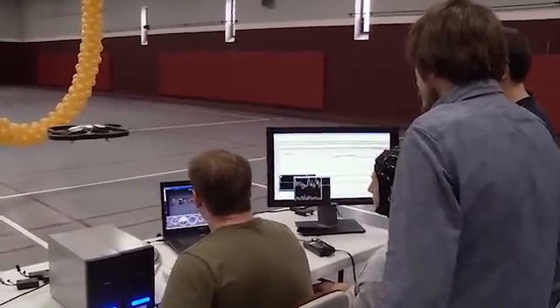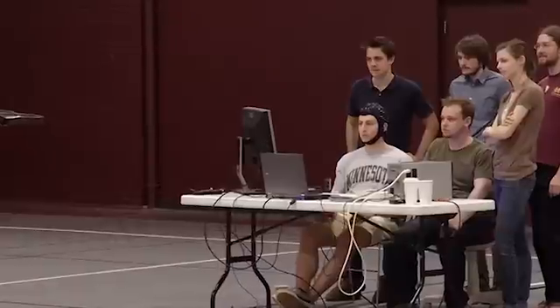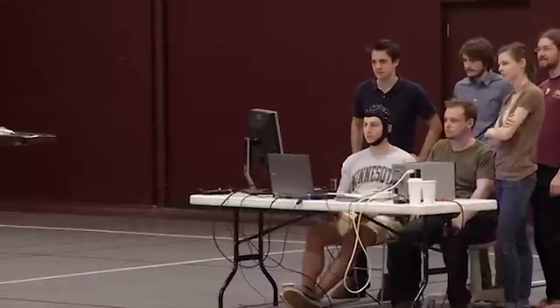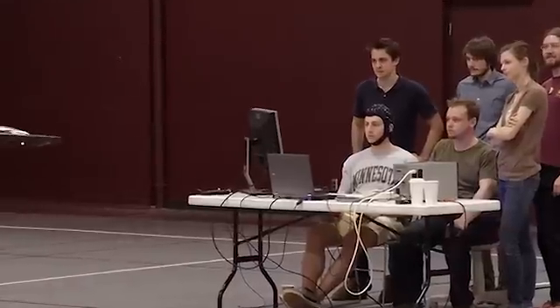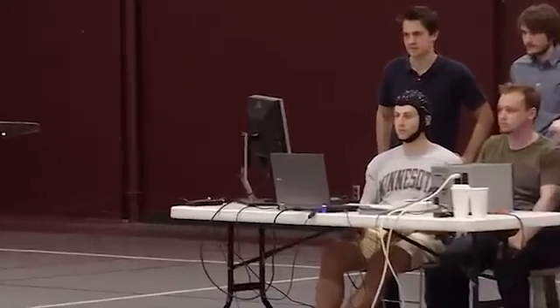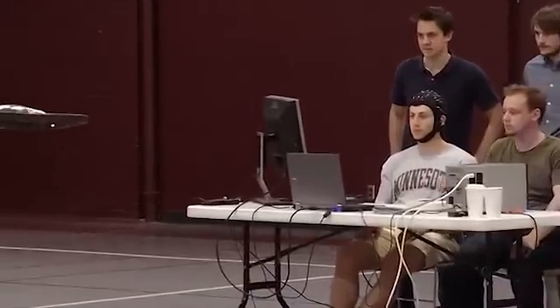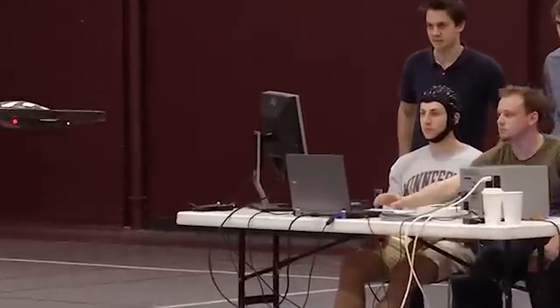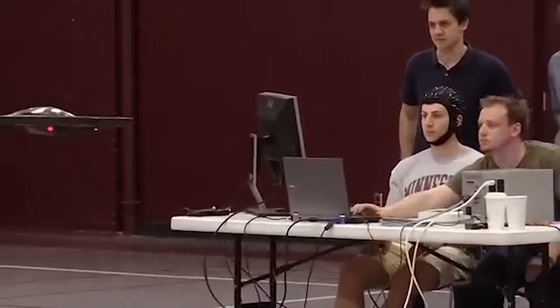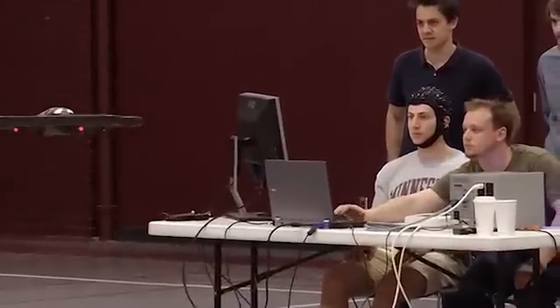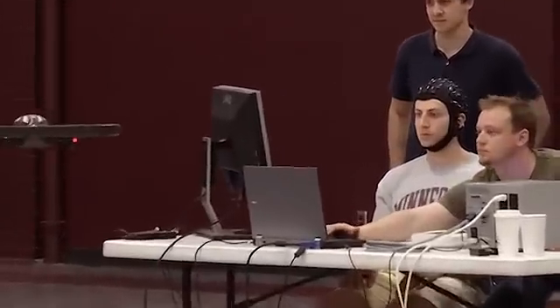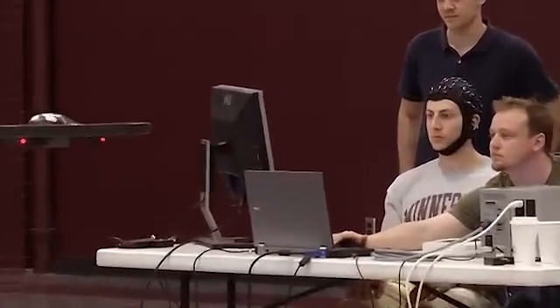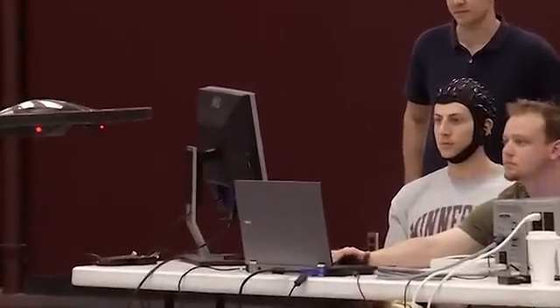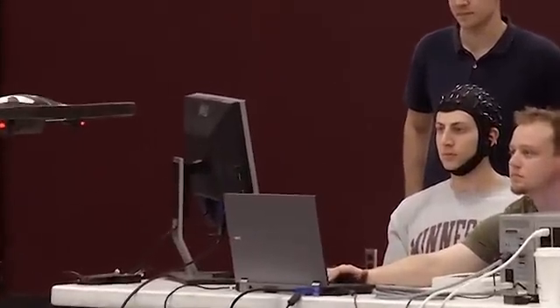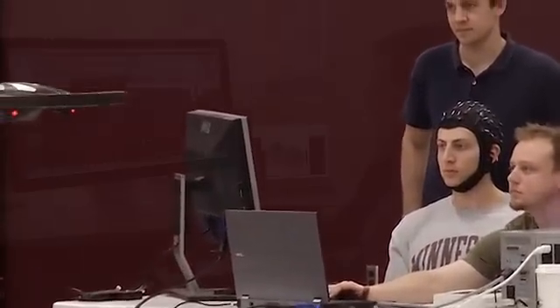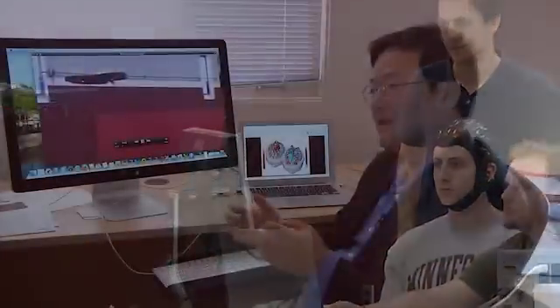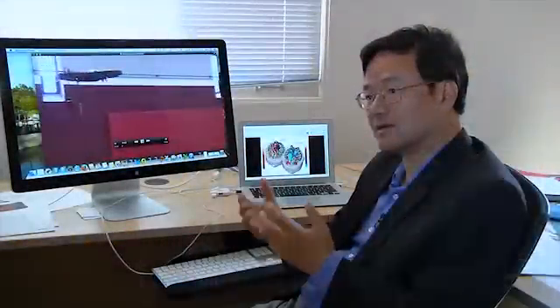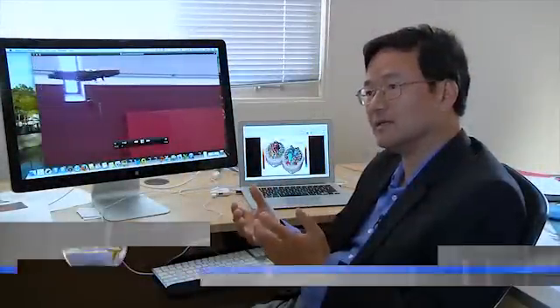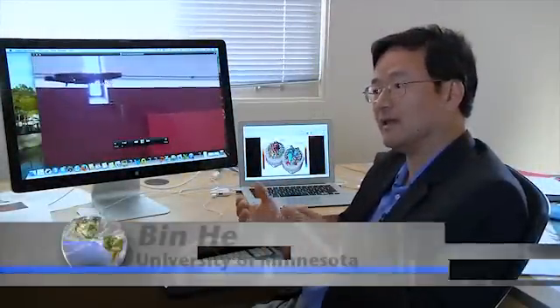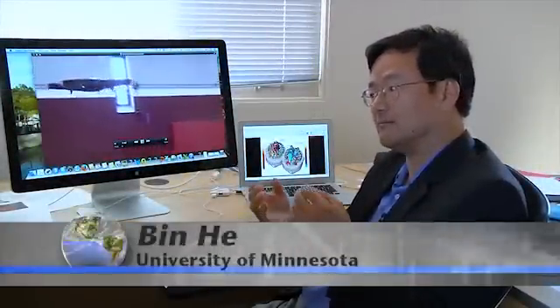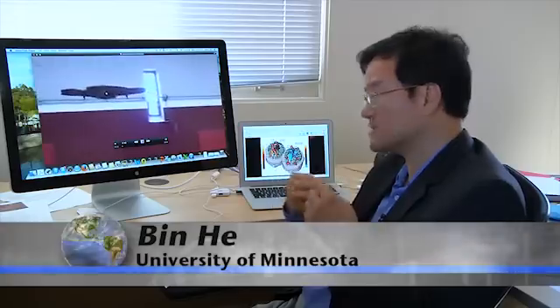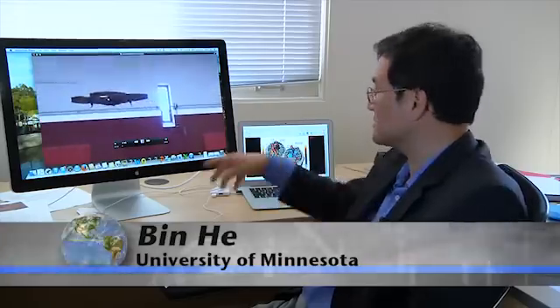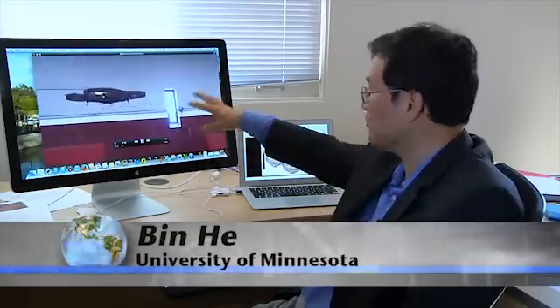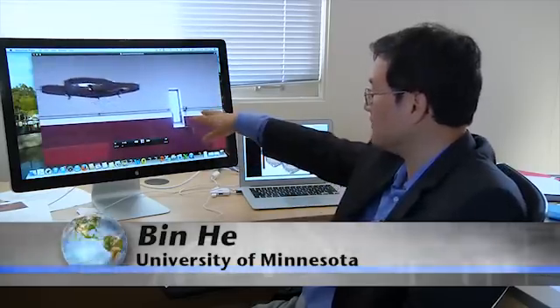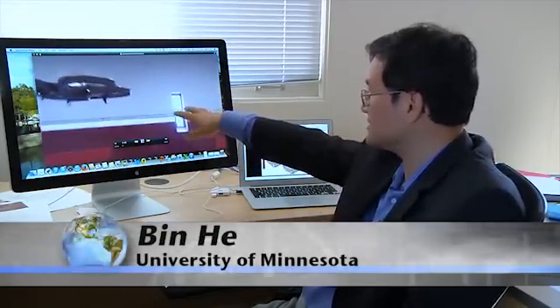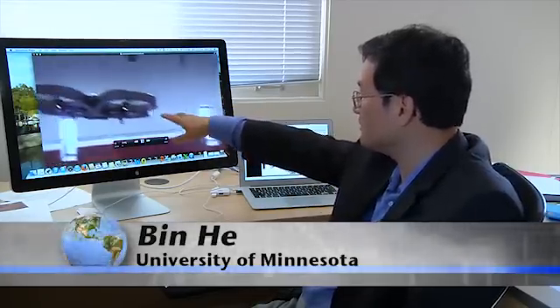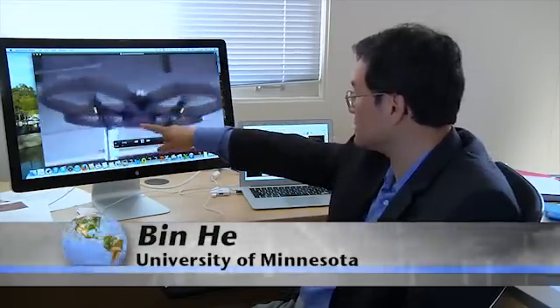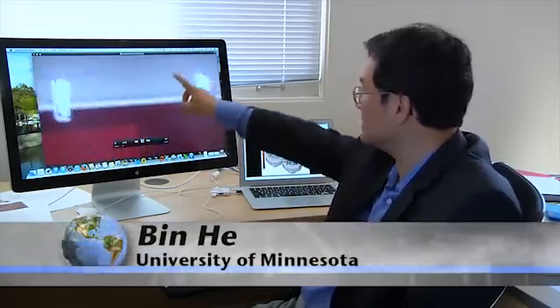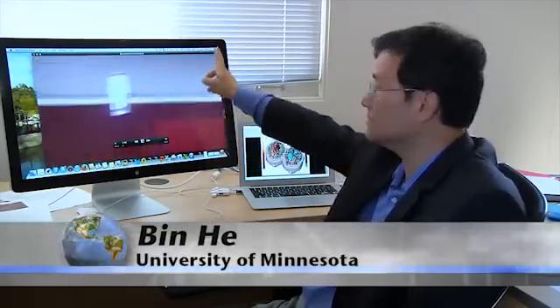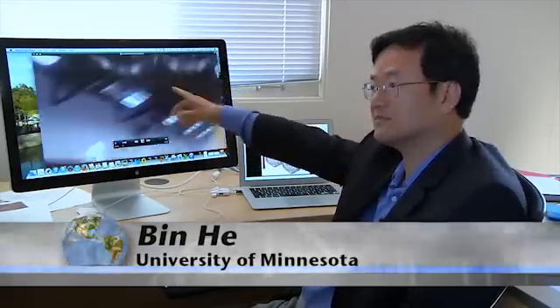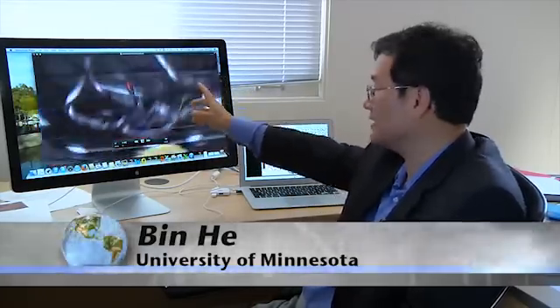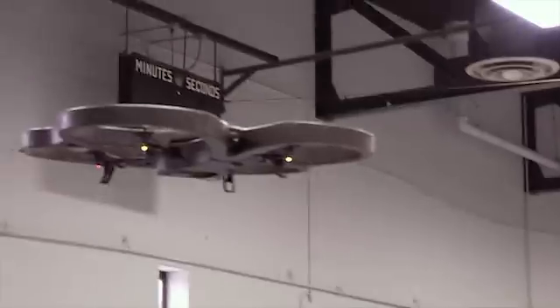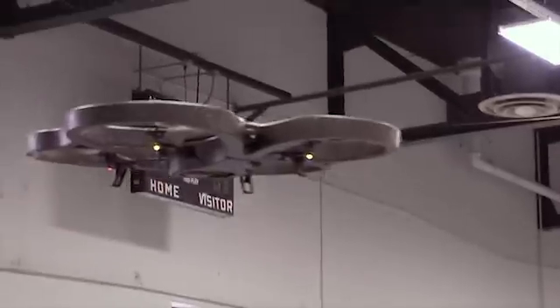The signal coming from his brain is being picked up by these sensors, then decoded and sent through a Wi-Fi system to control this flying quadcopter.